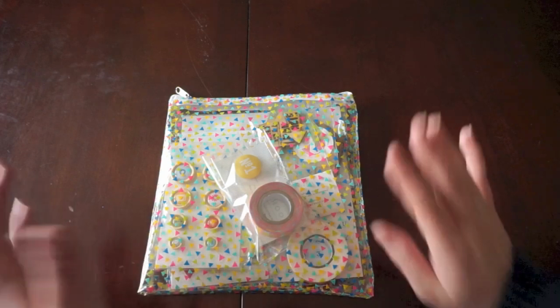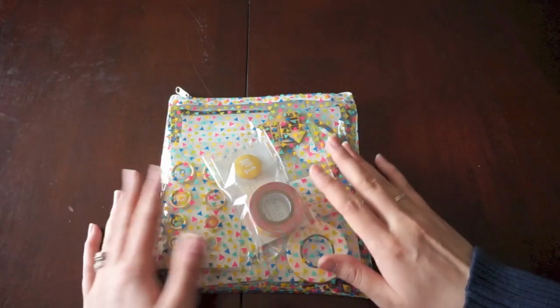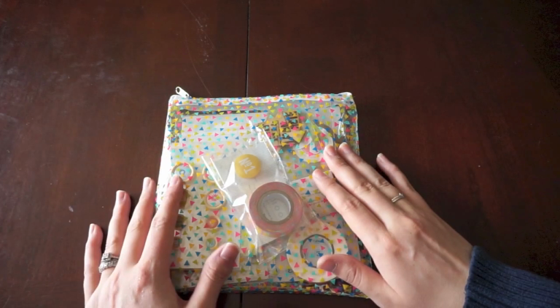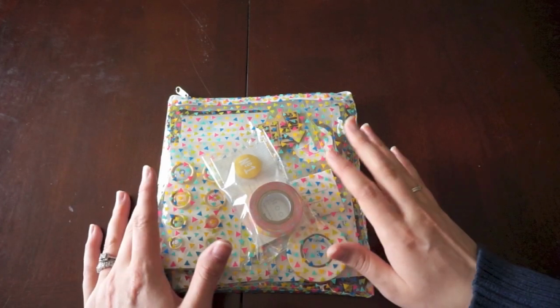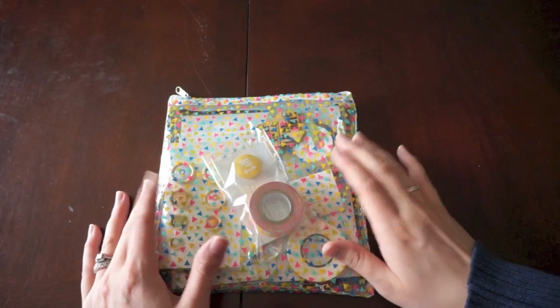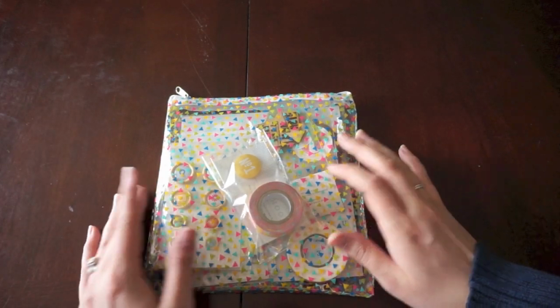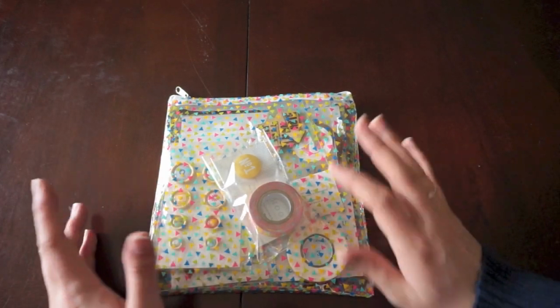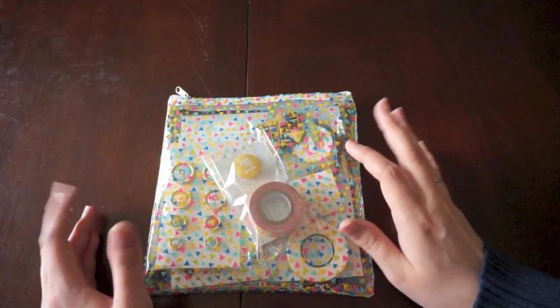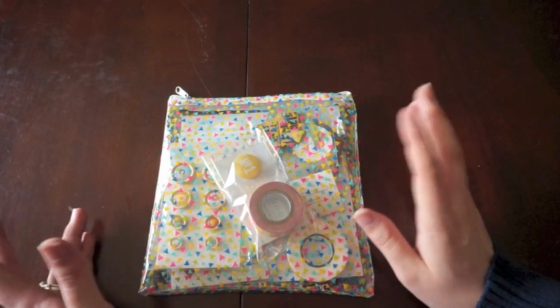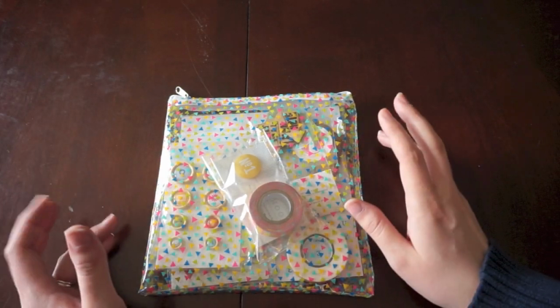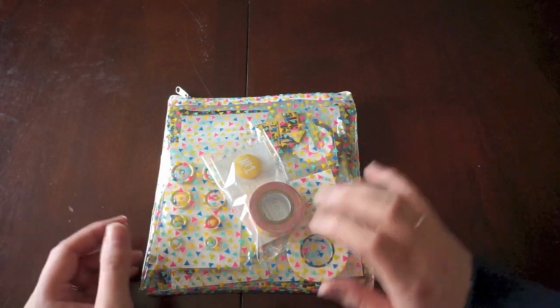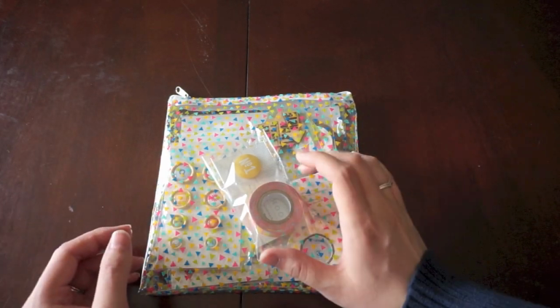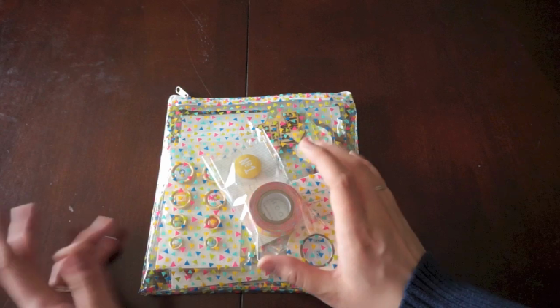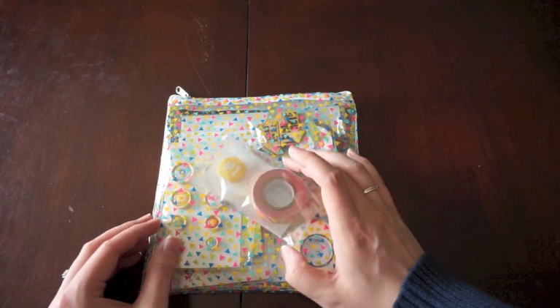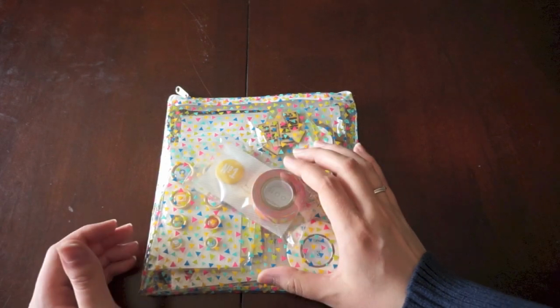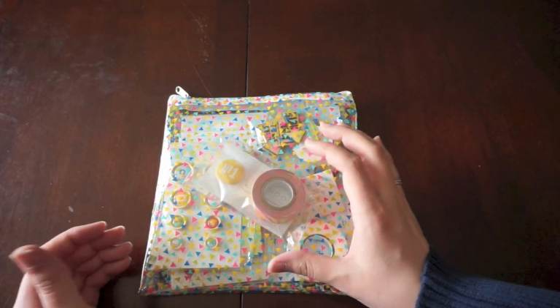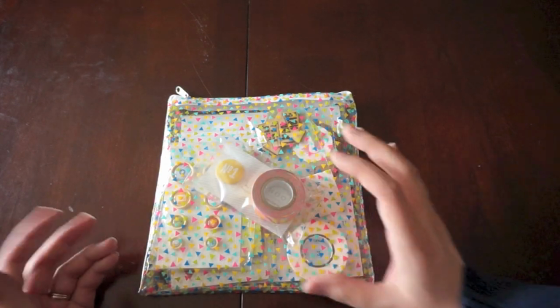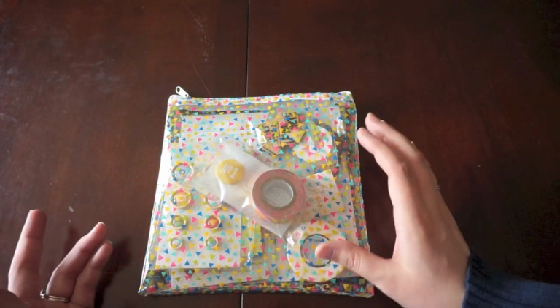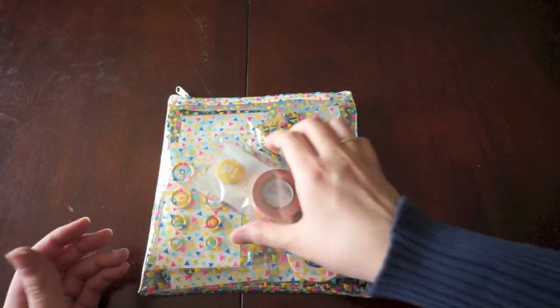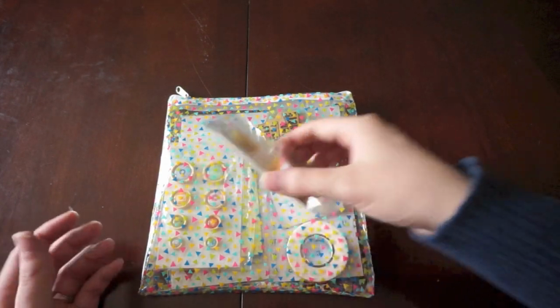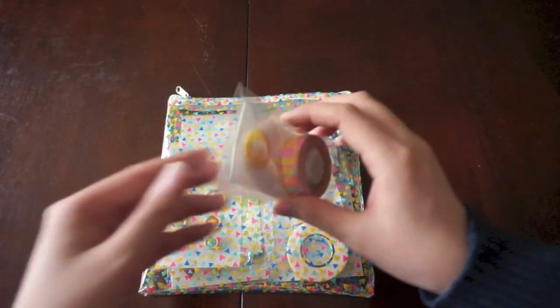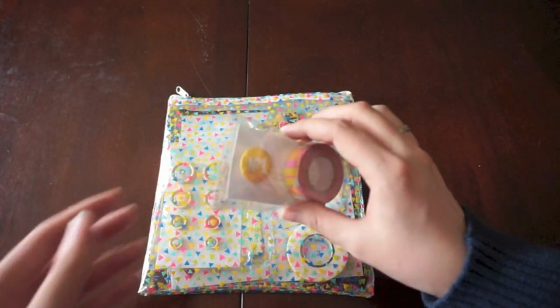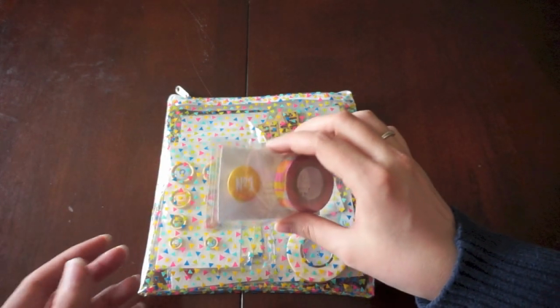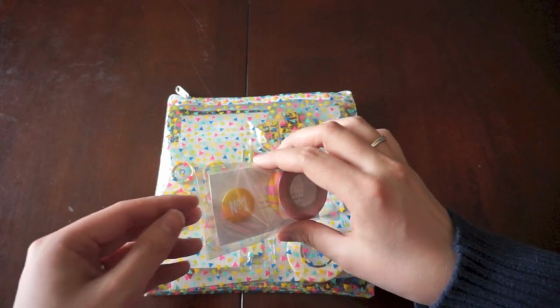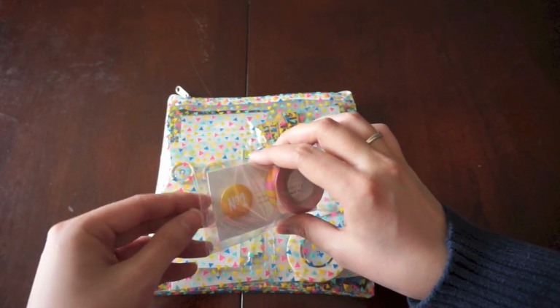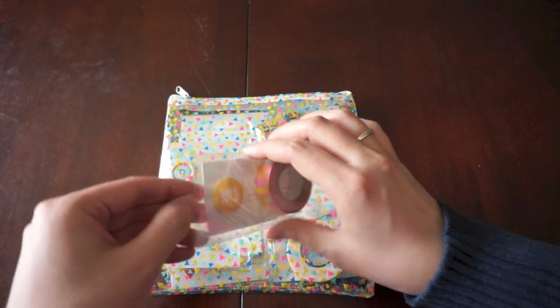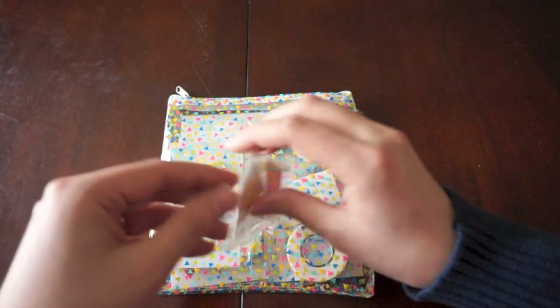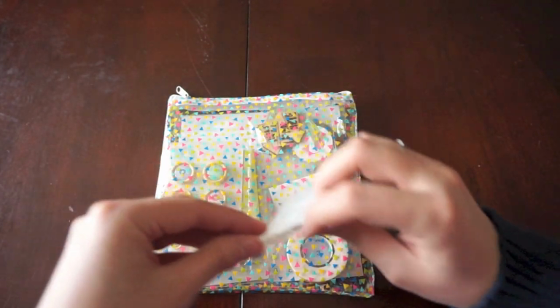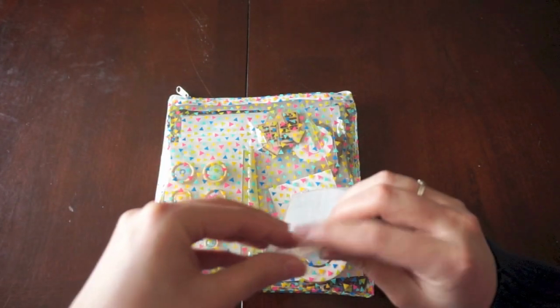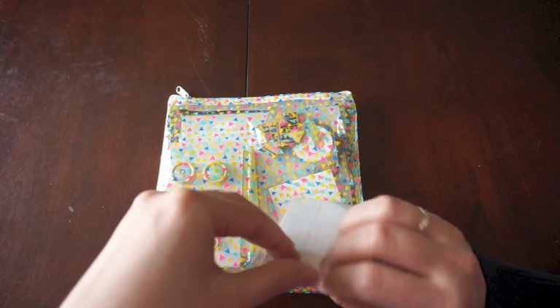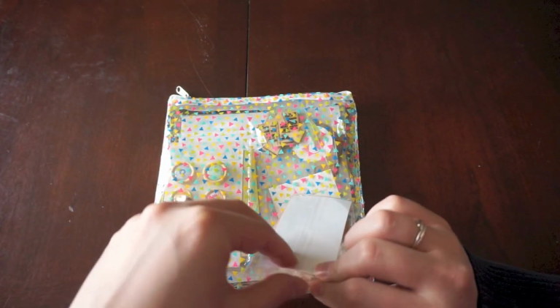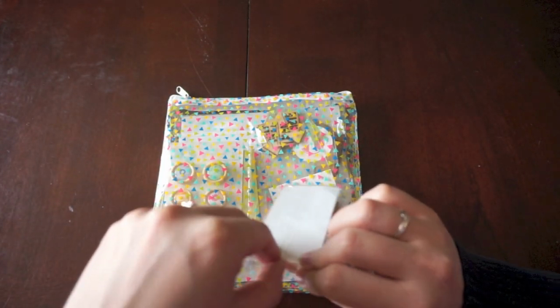I just want to walk you through this. I gotta be honest, I haven't even looked at it. I just opened it out of the box and it's been on my desk for quite a while. I have not been crafting at all. I had my baby about two and a half weeks ago, so I'm definitely not into crafting yet.